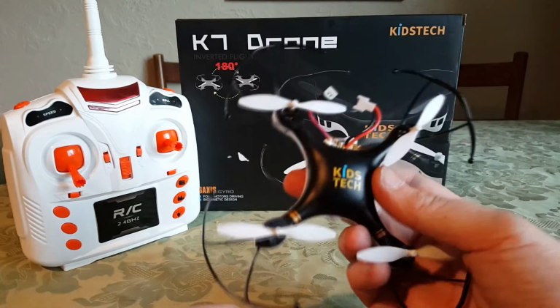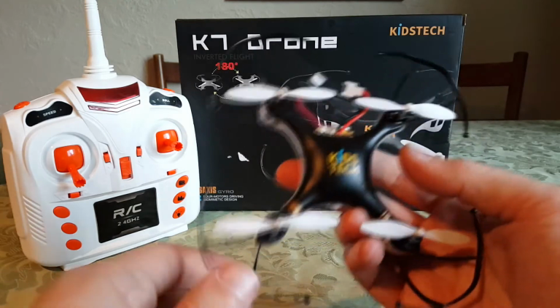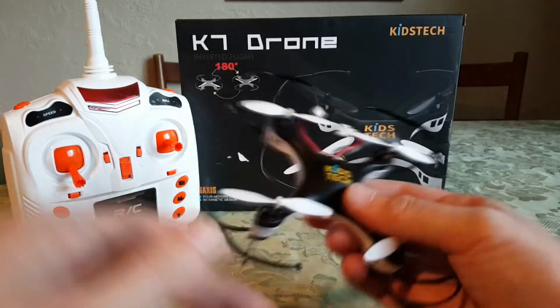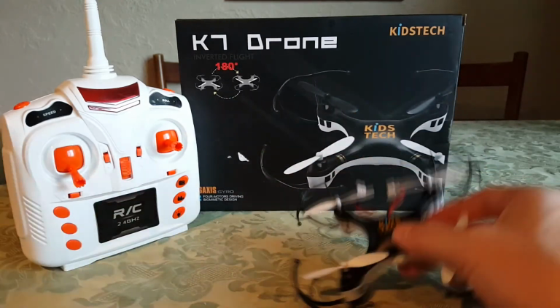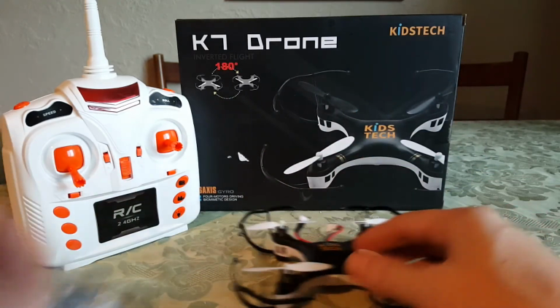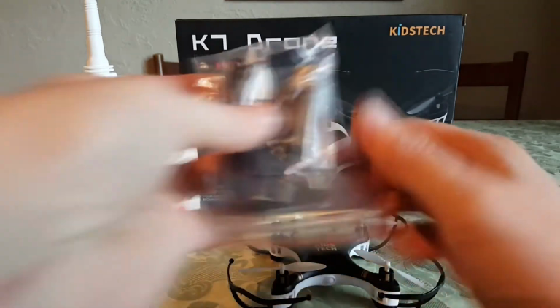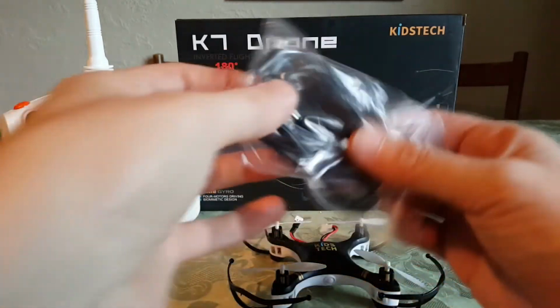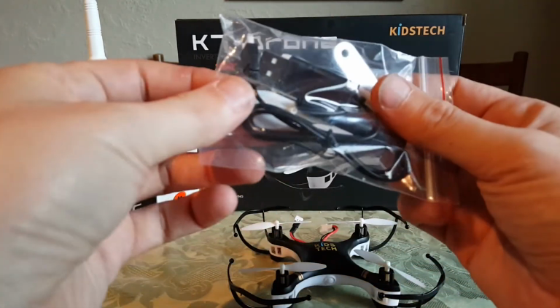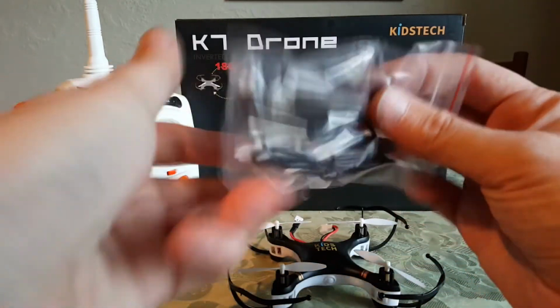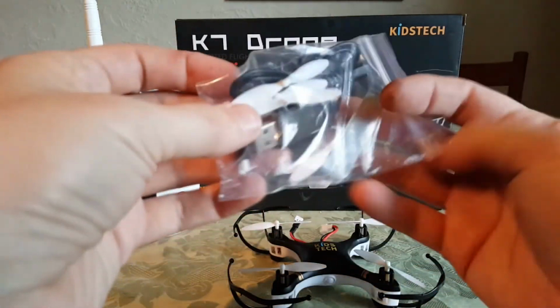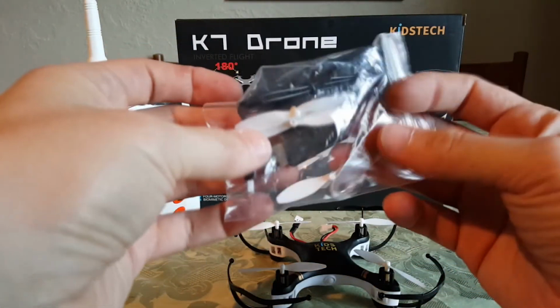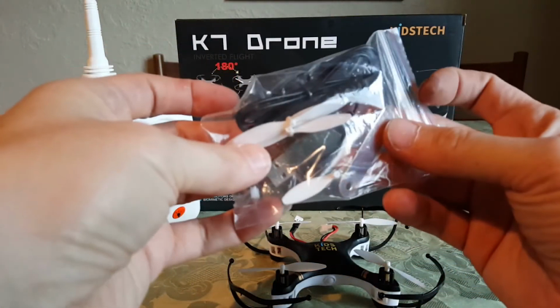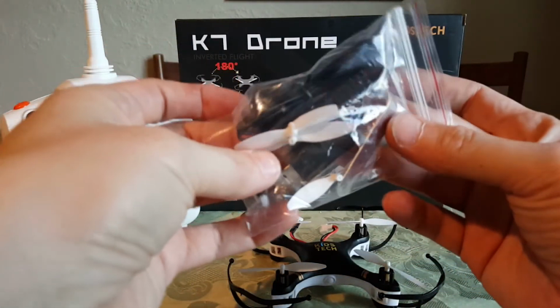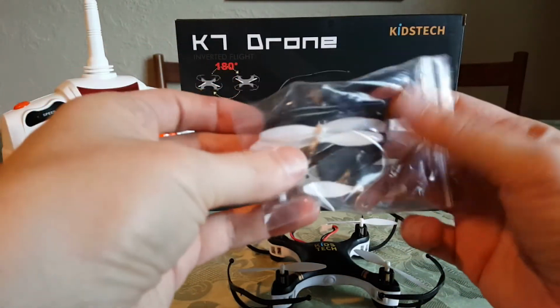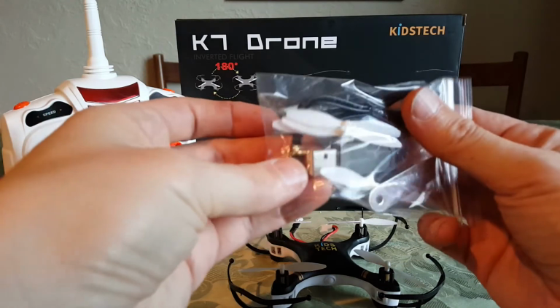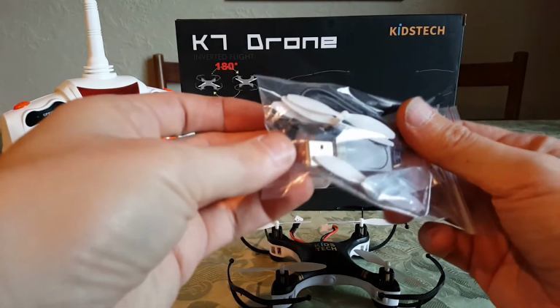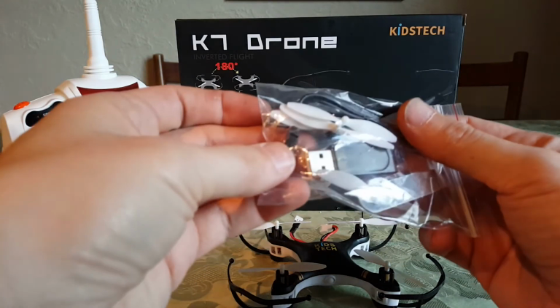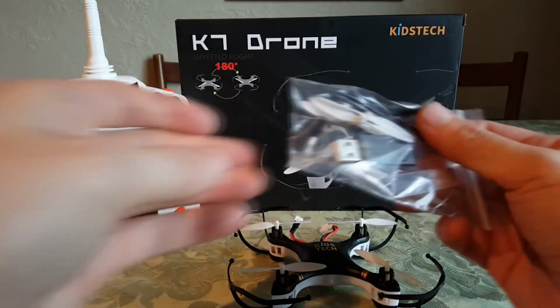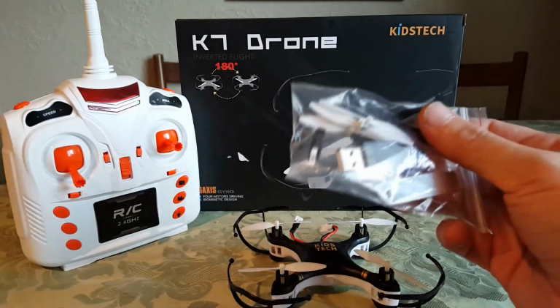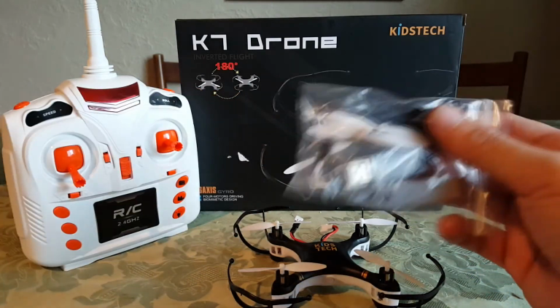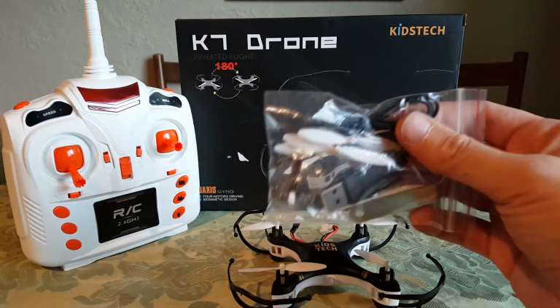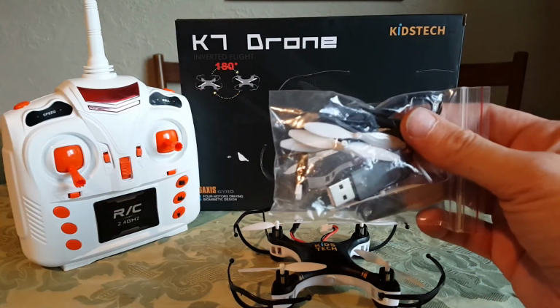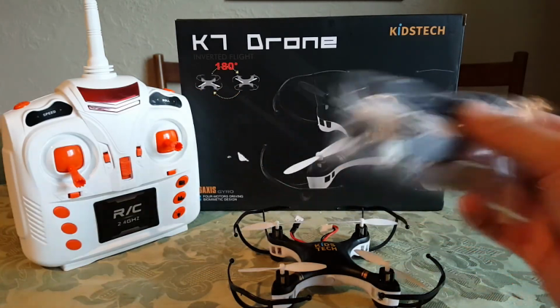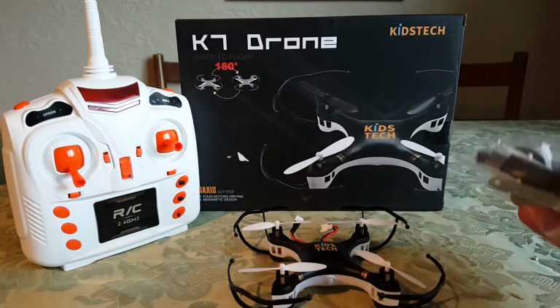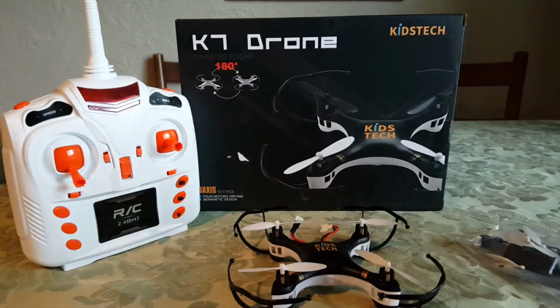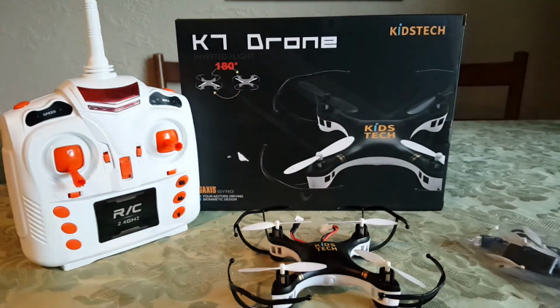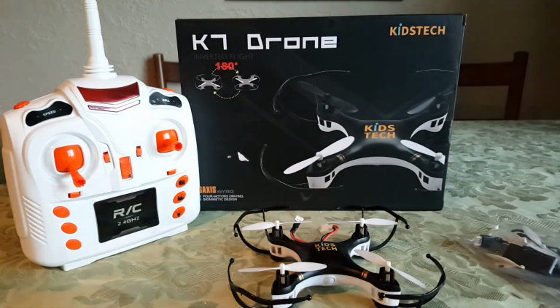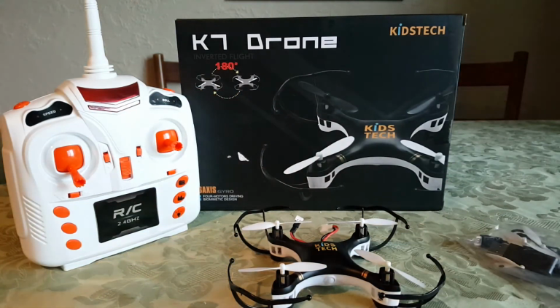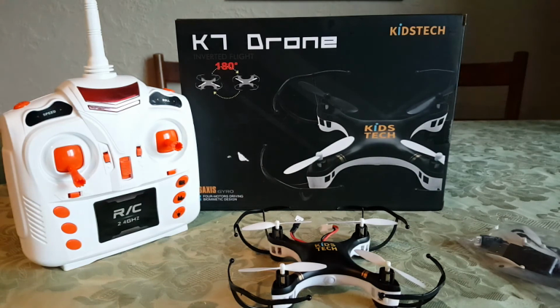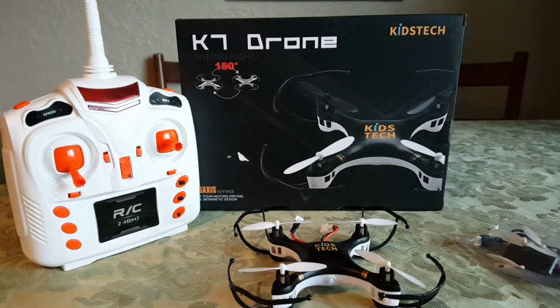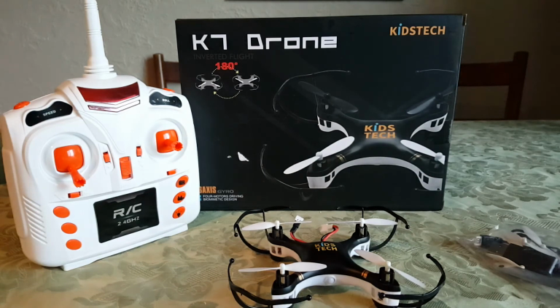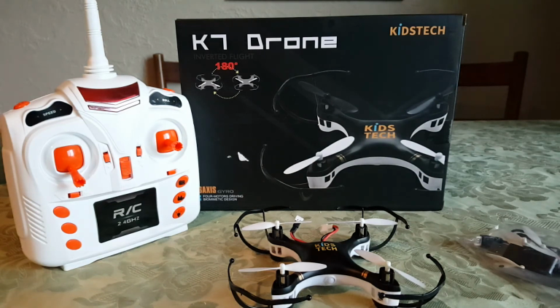I got a full set of spare props, a prop removal tool, and a charging cable. Let's charge it up and give this thing a flight — thanks guys!